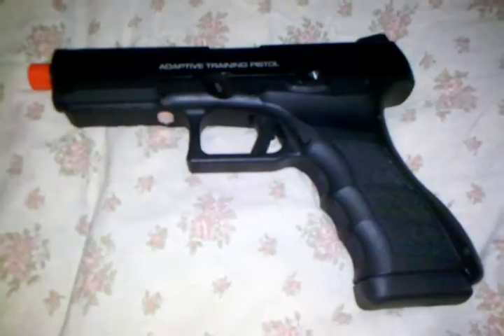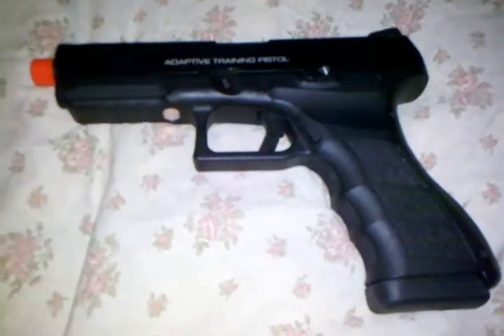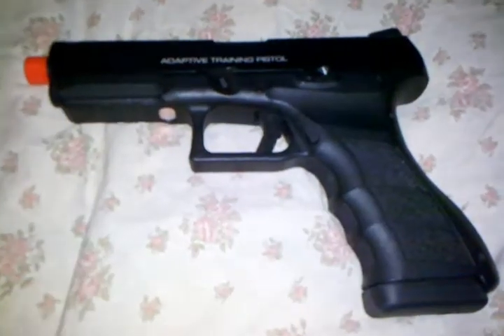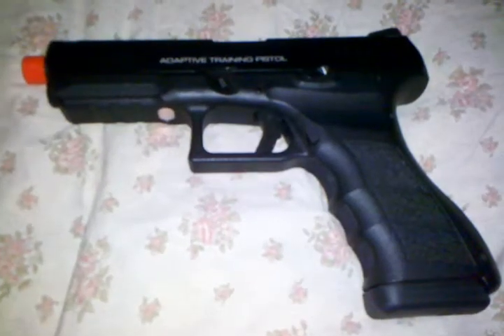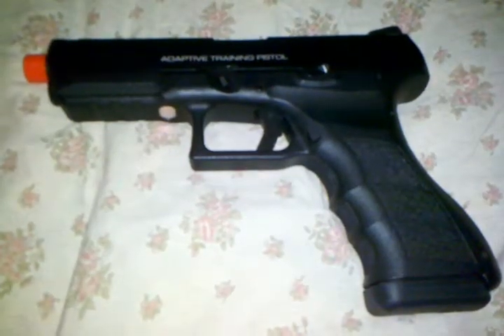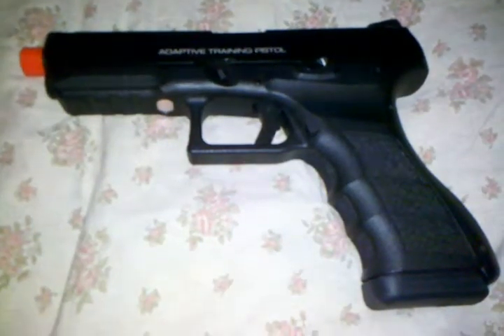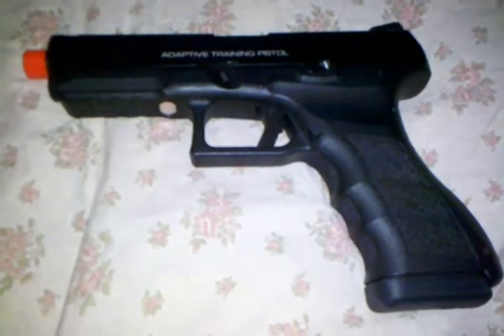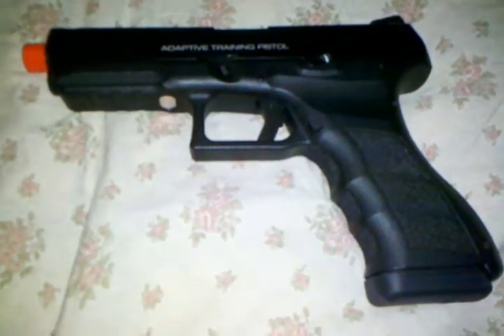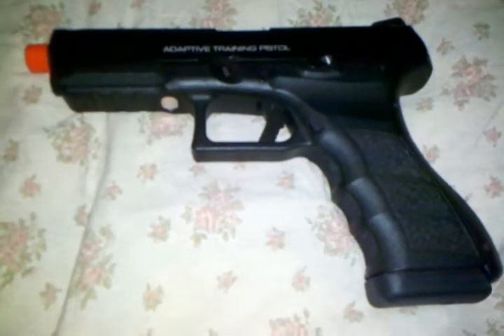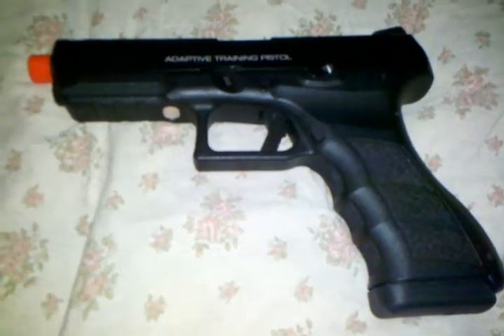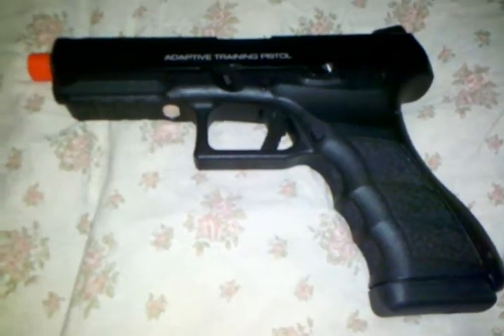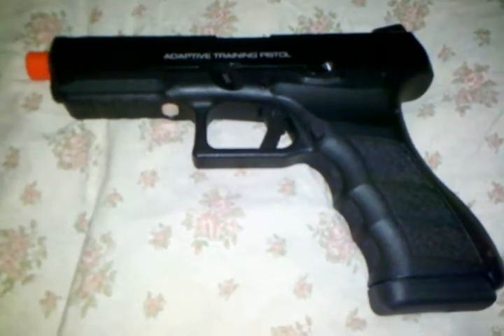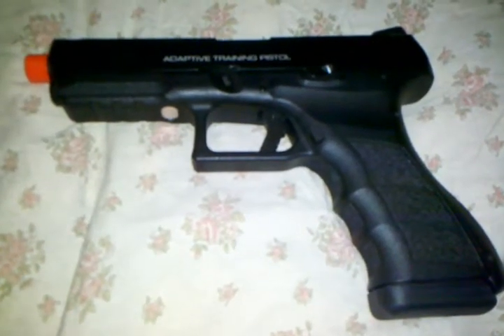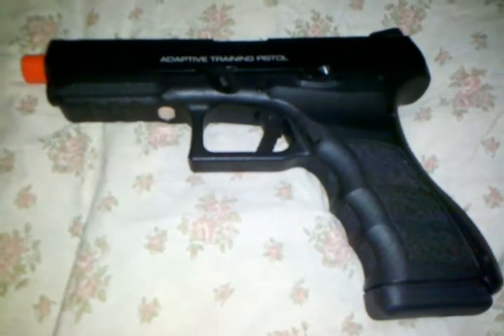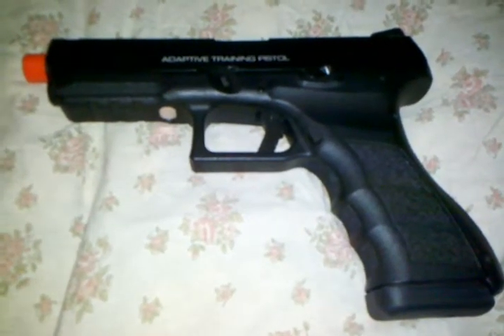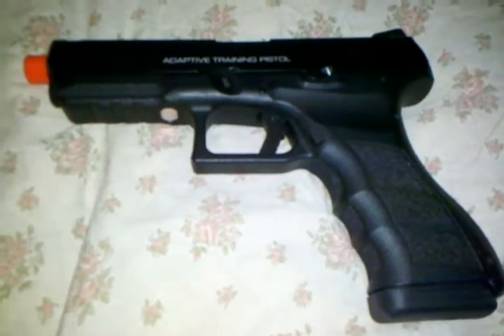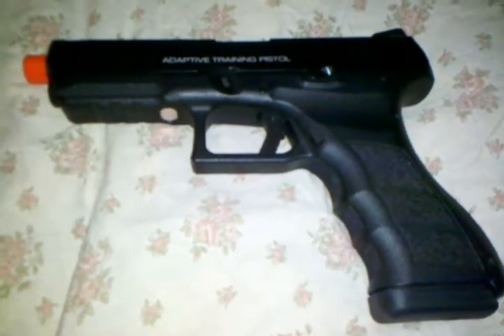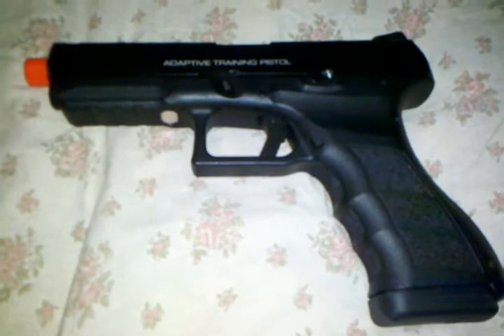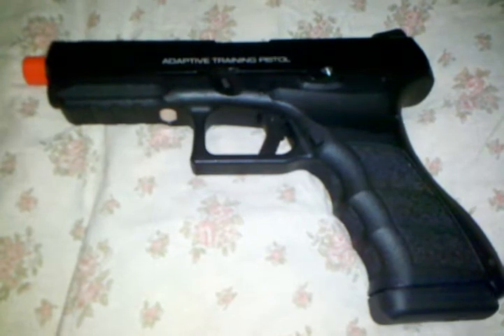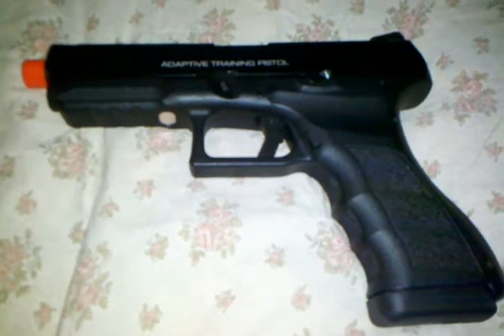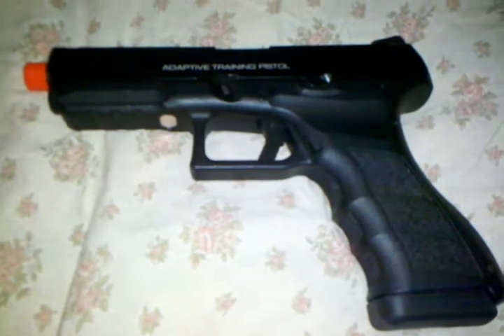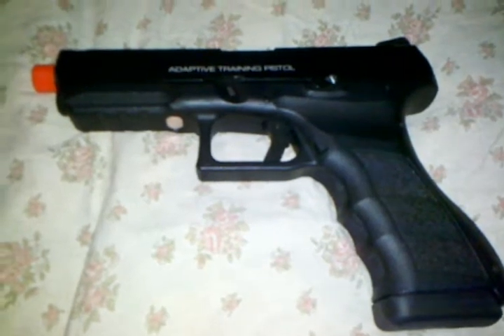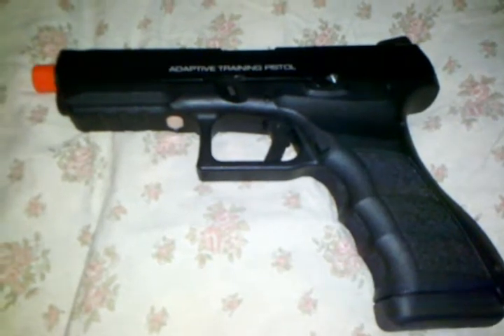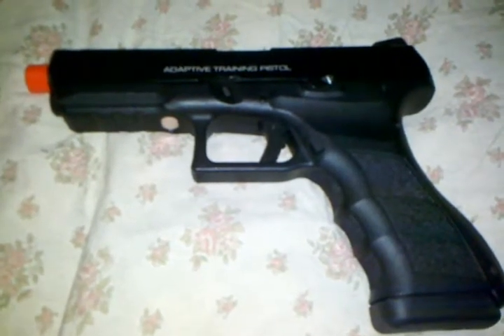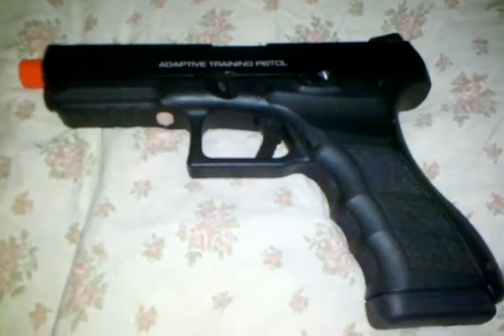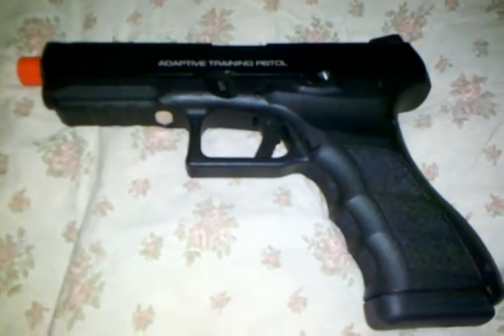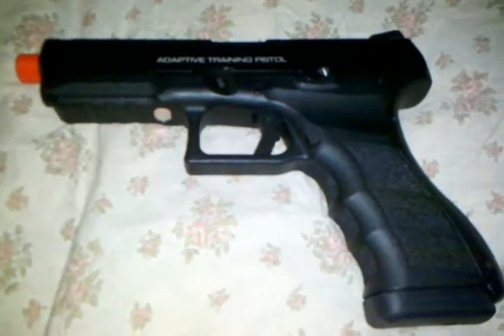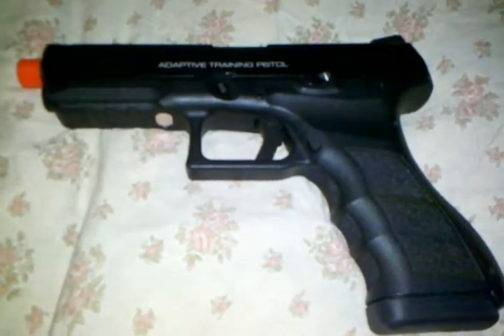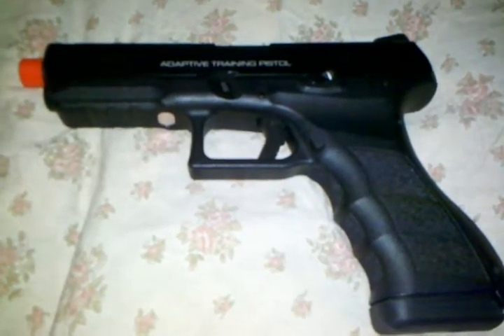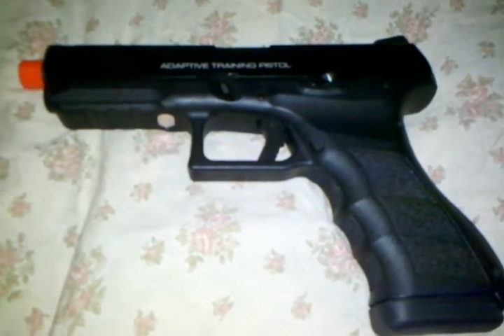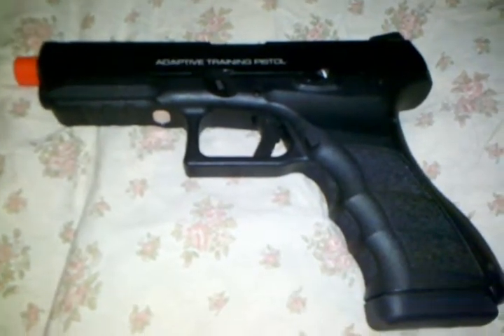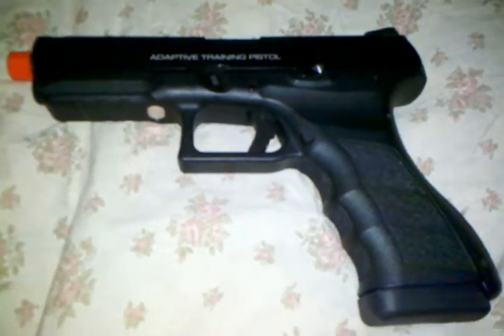Hey guys, what's up? Today I'll be reviewing the KWA ATP Adaptive Training Pistol Gas Blowback Pistol.